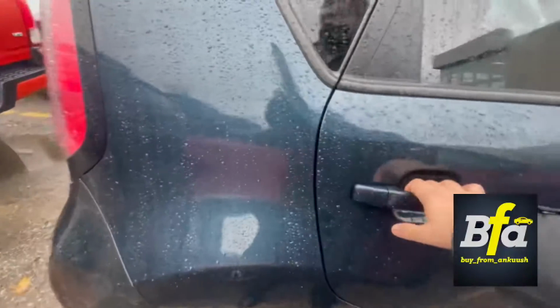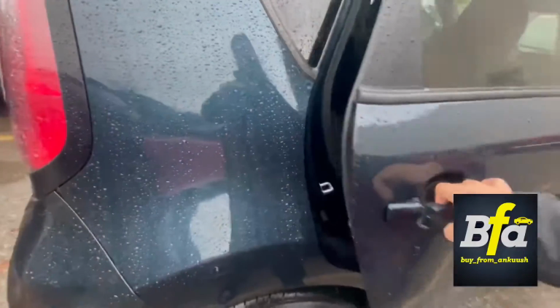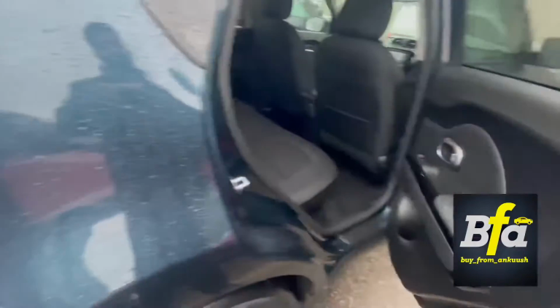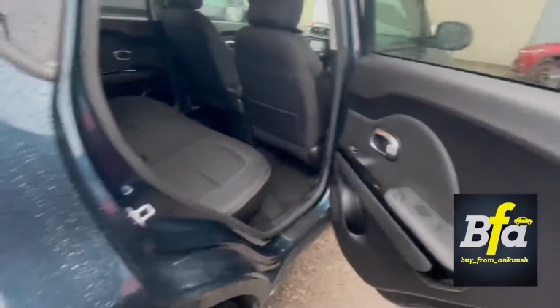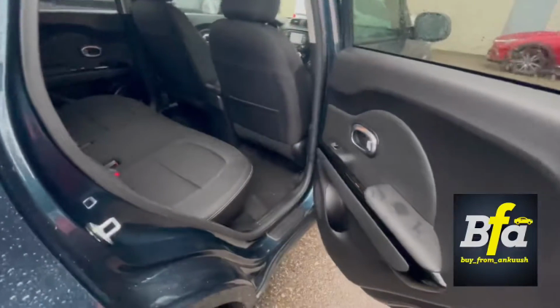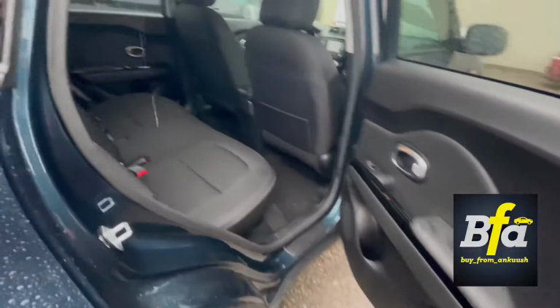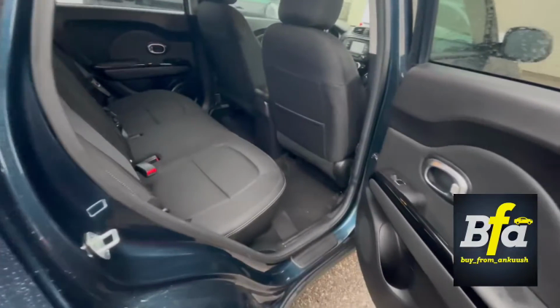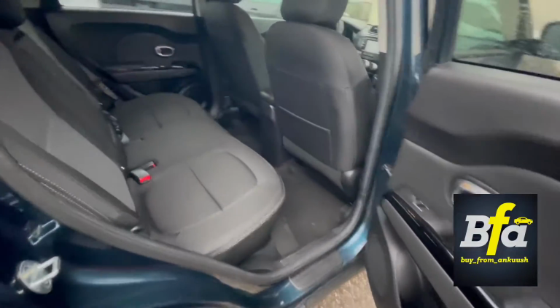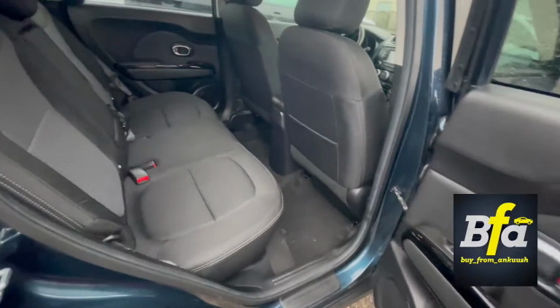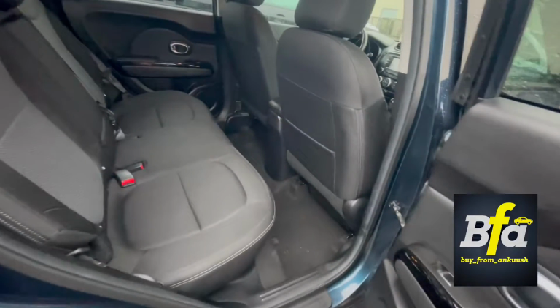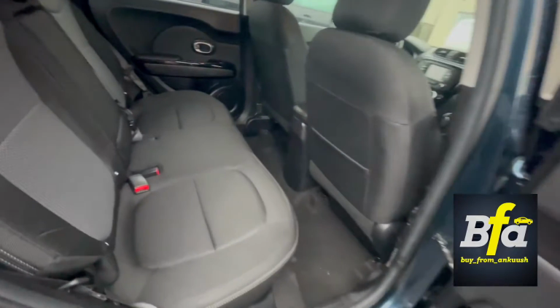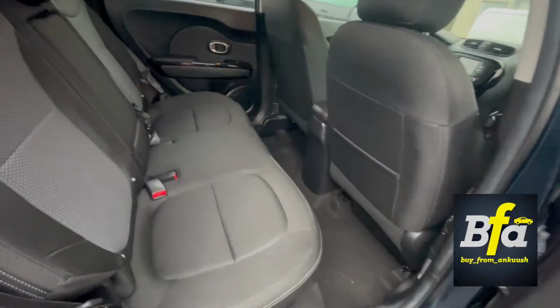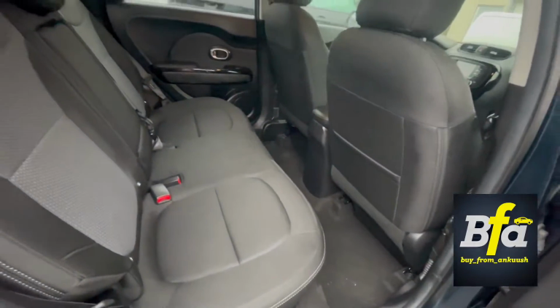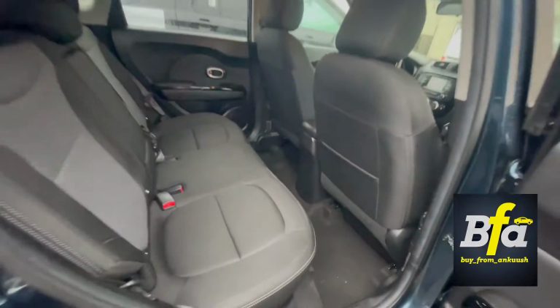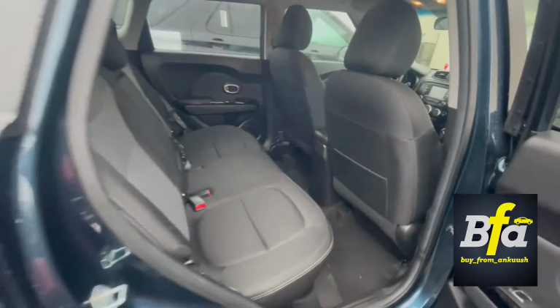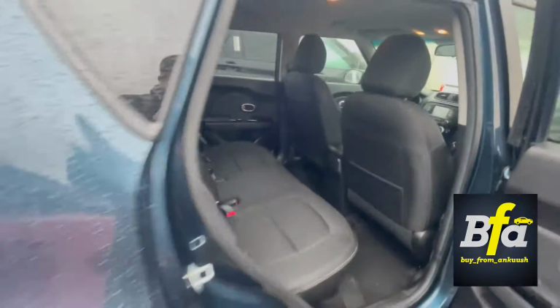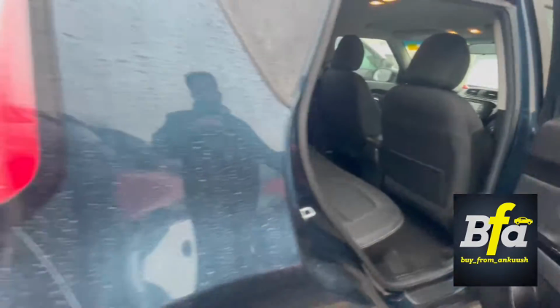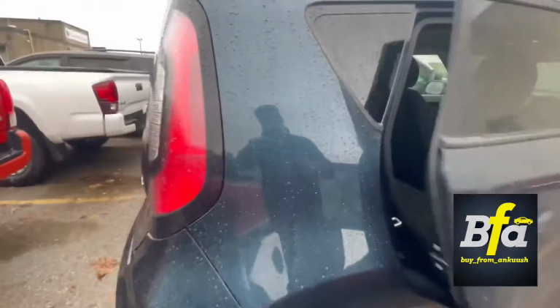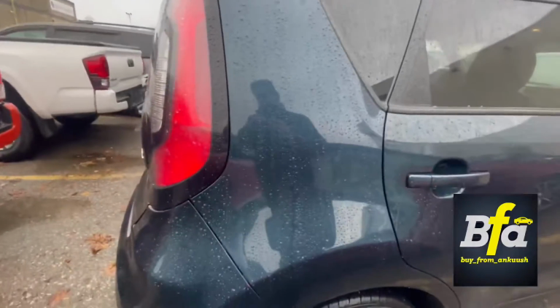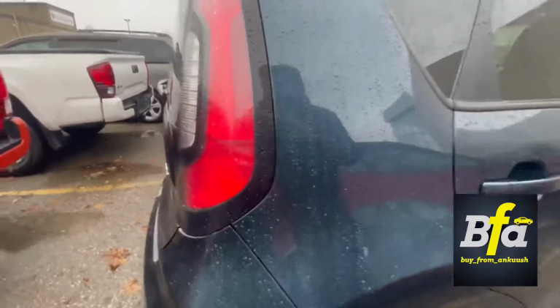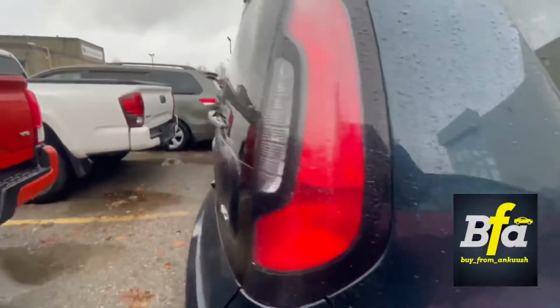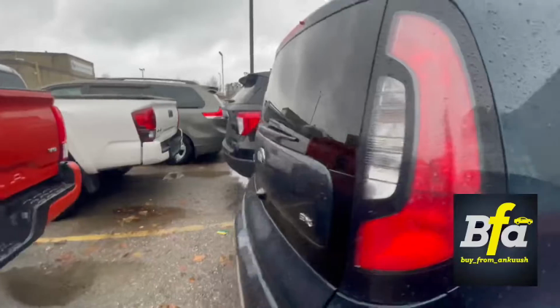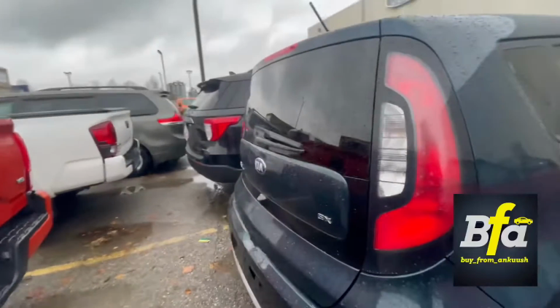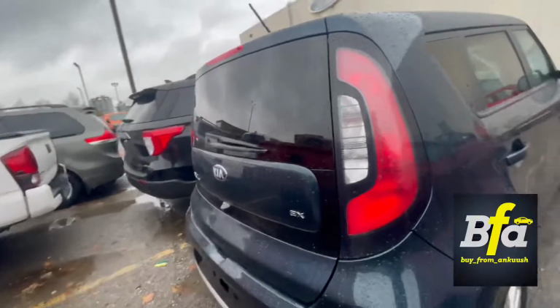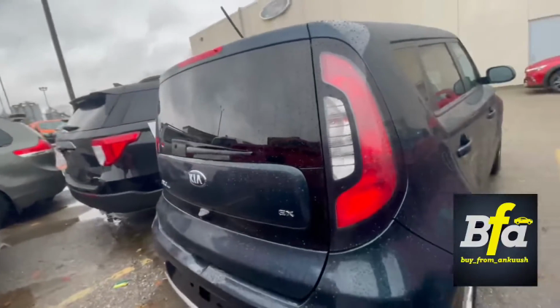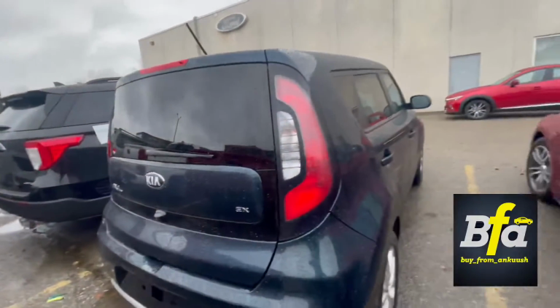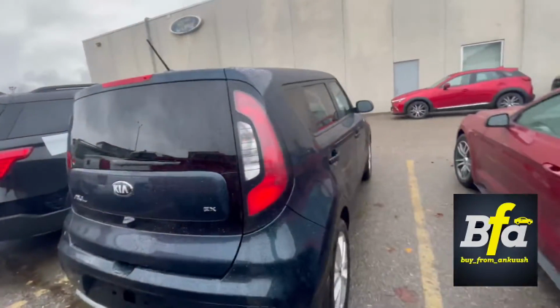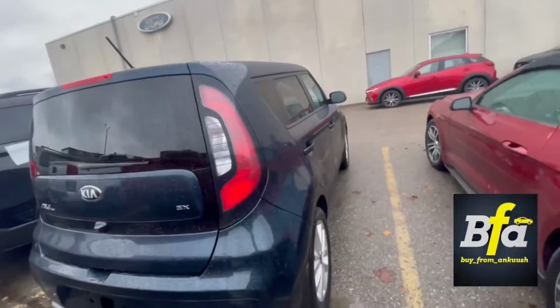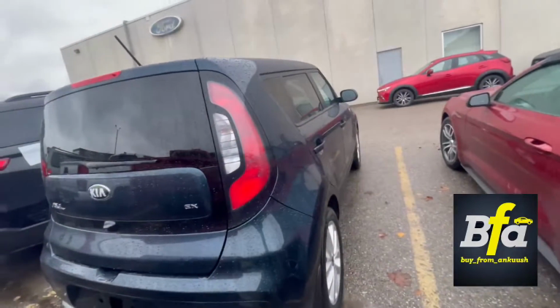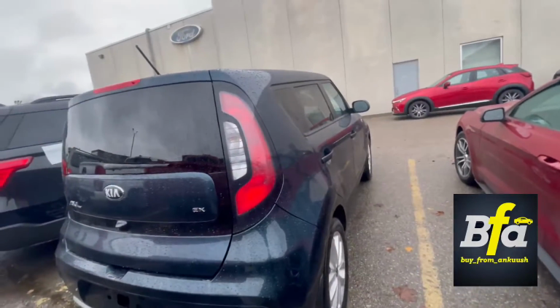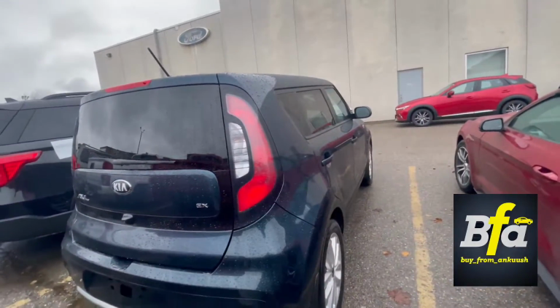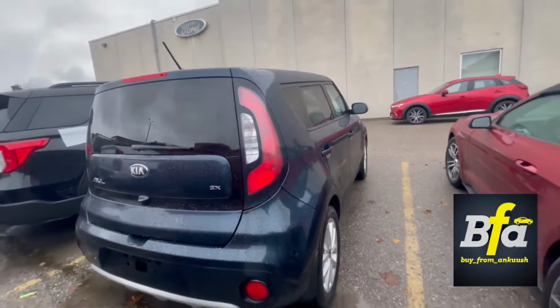Even though it's a hatchback, you still get a decent amount of leg room in the back. I don't know the name of this color, but the bluish-greenish color looks really nice on the car.